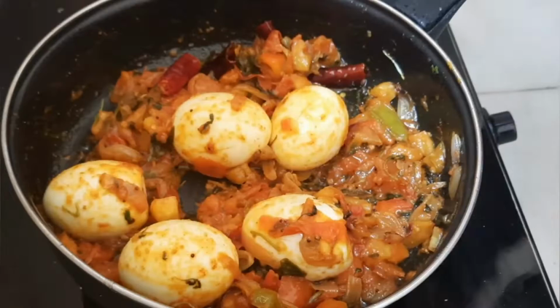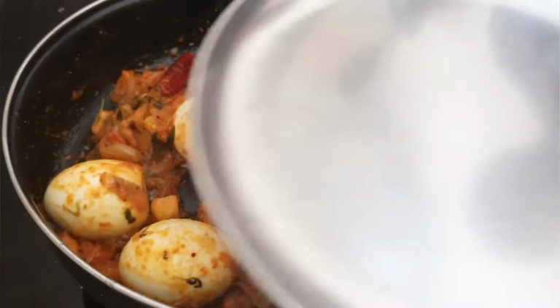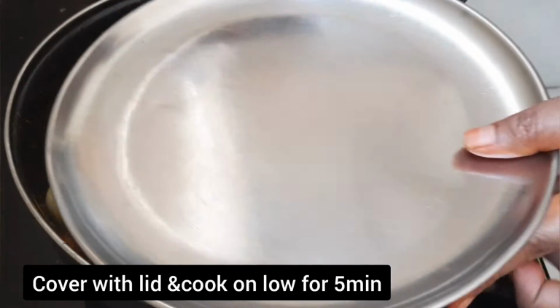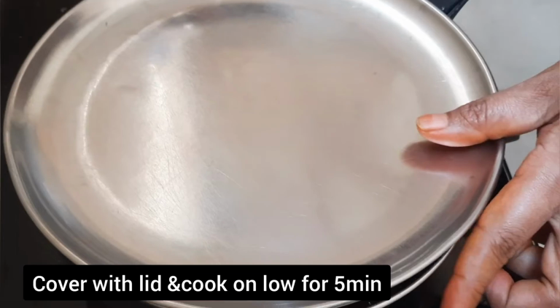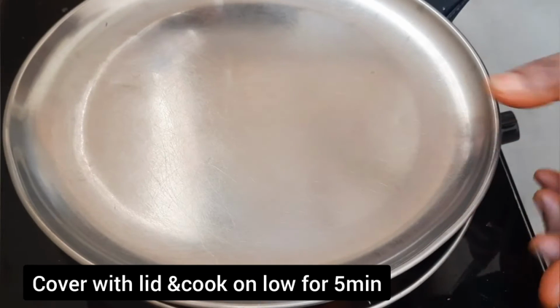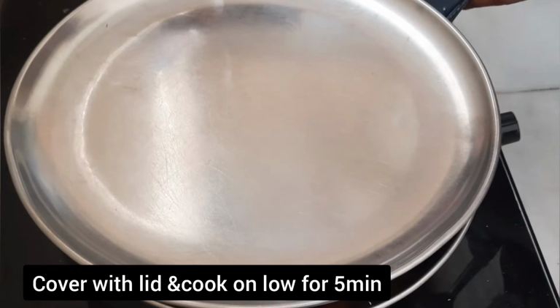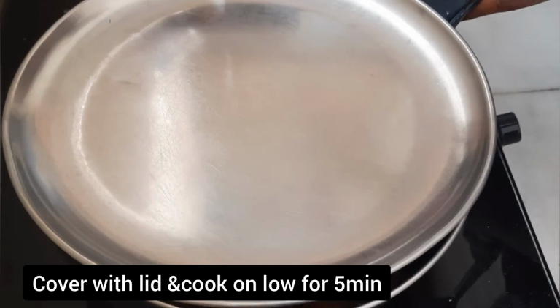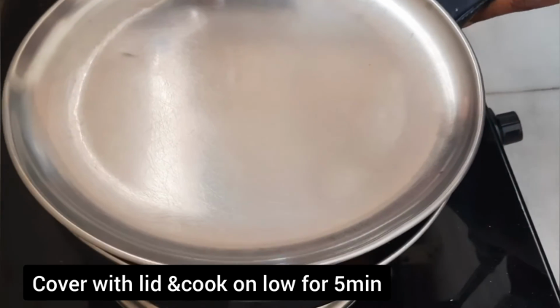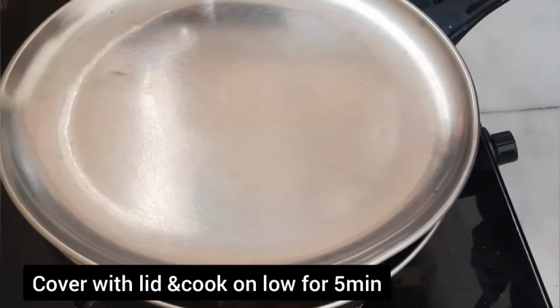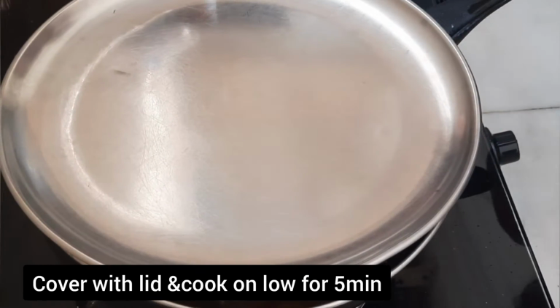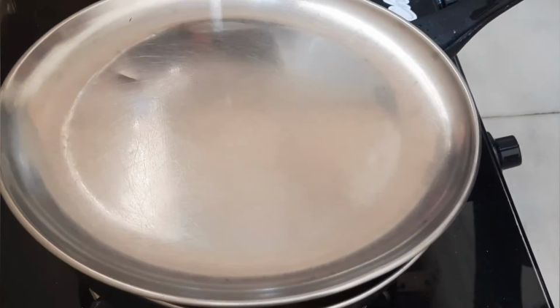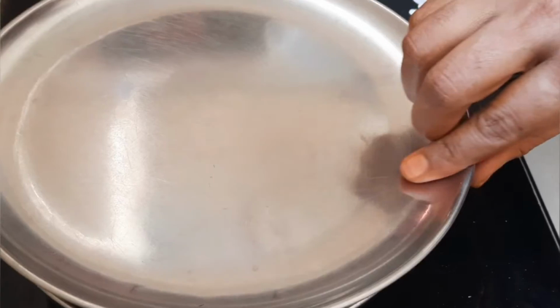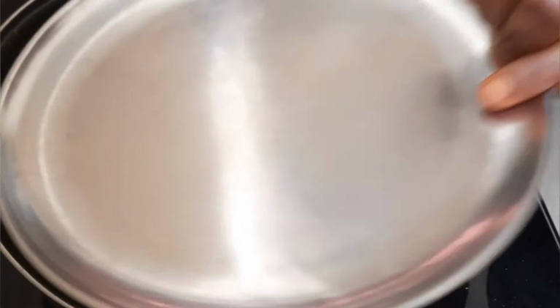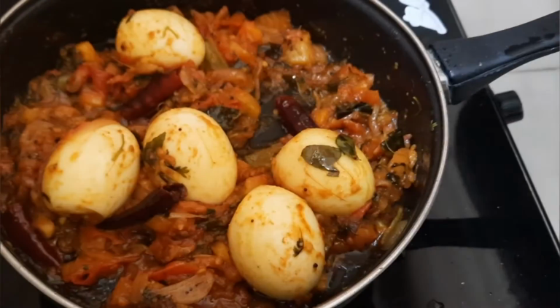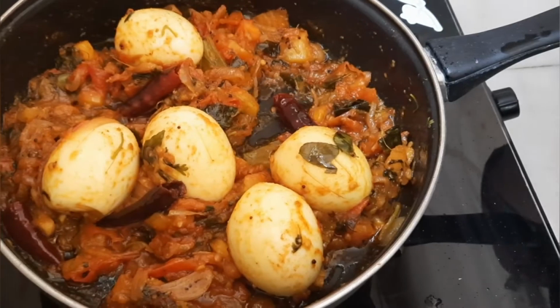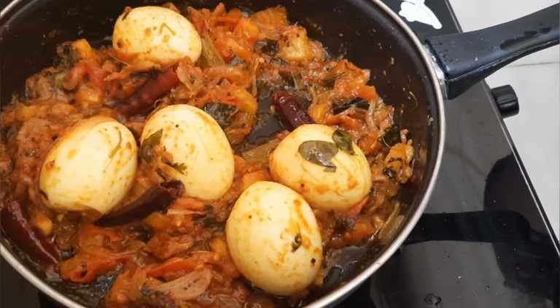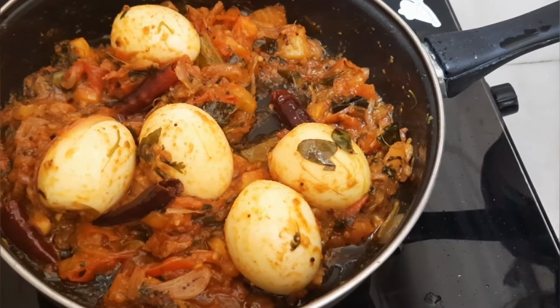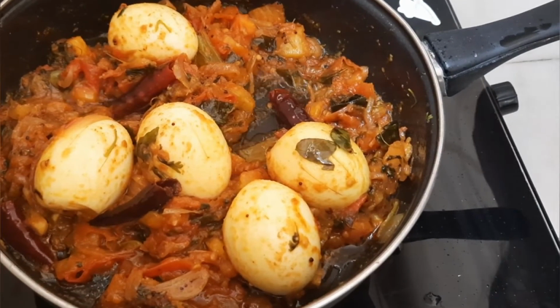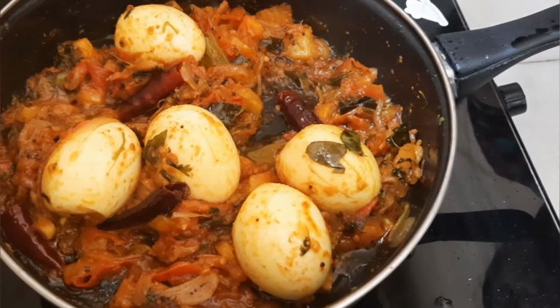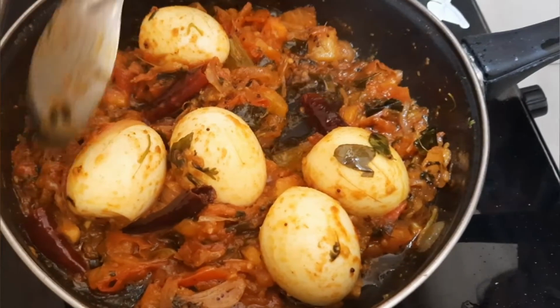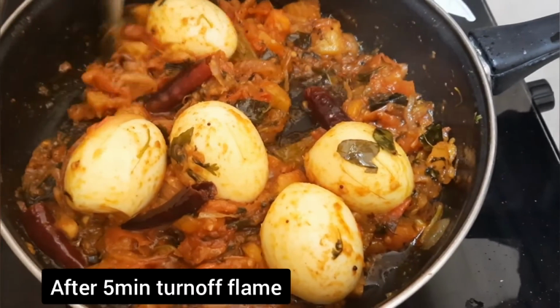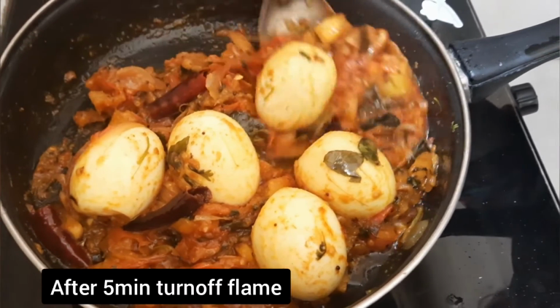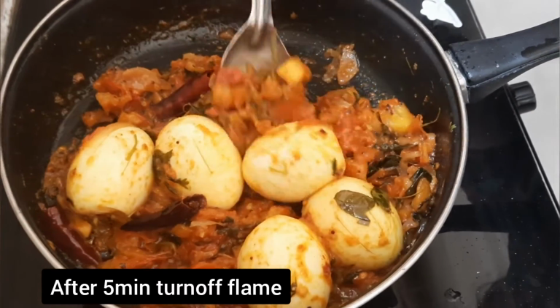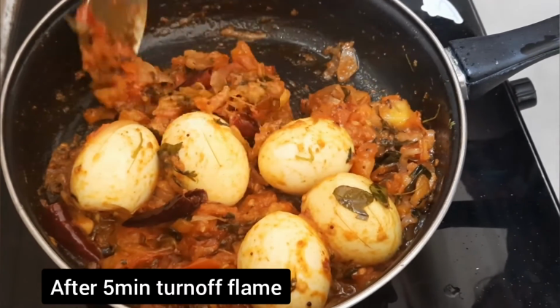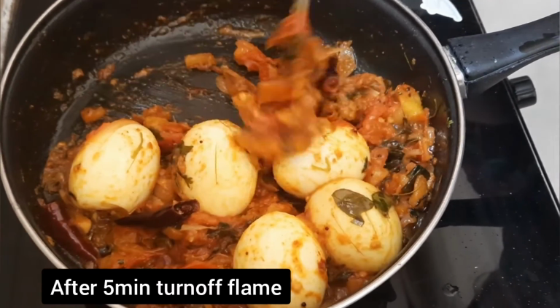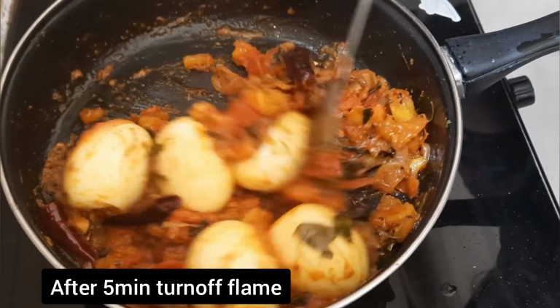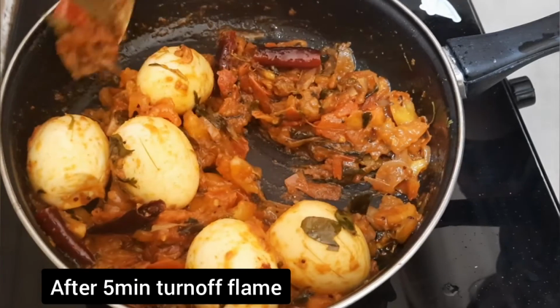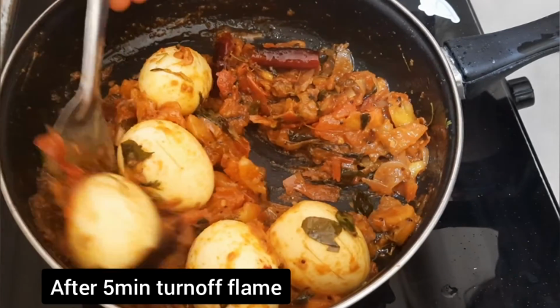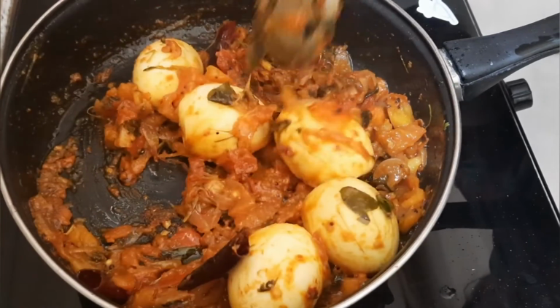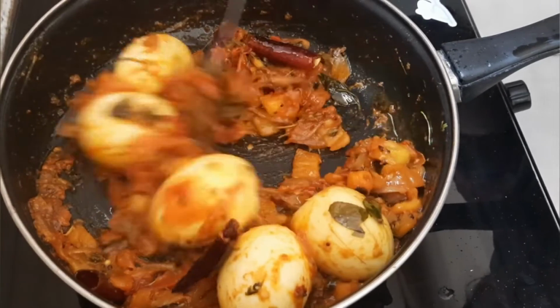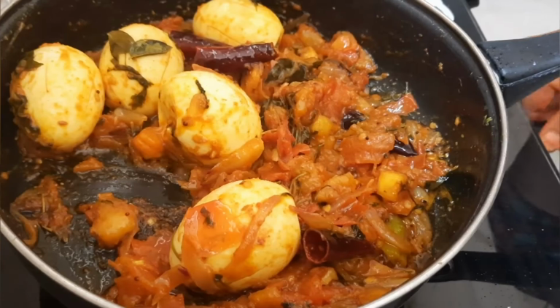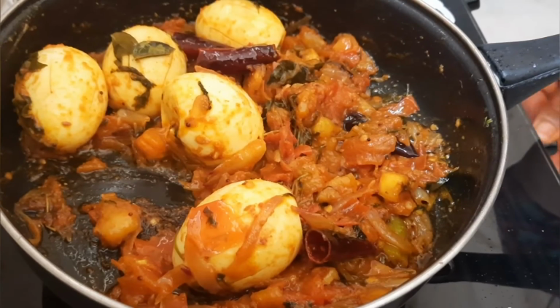Put the oil on the top and cook for 5 minutes. If you have a tomato curry,